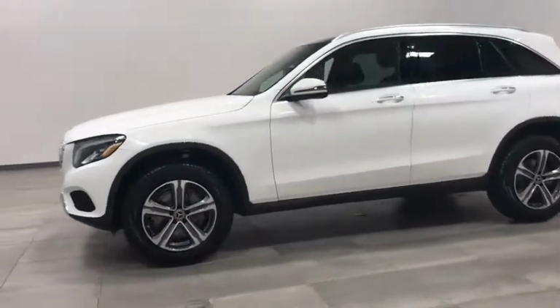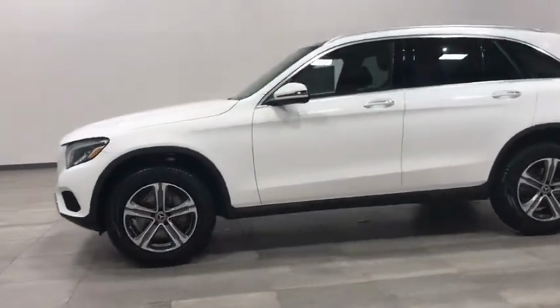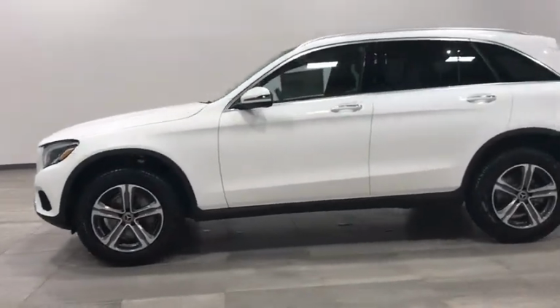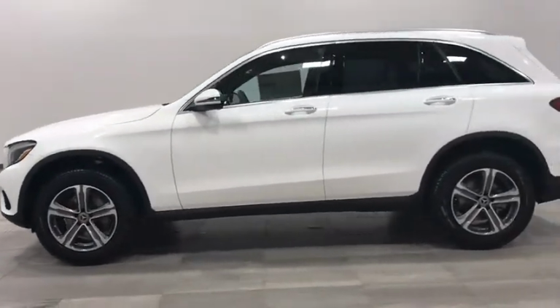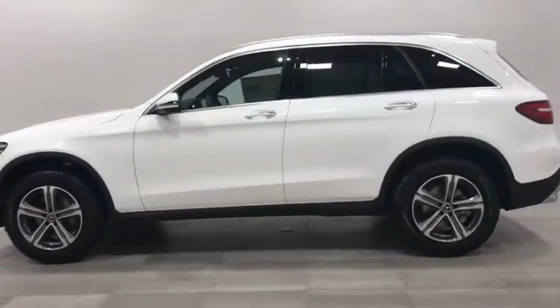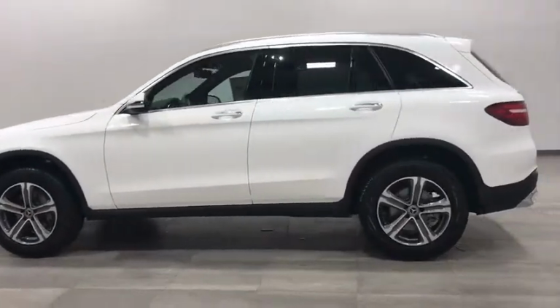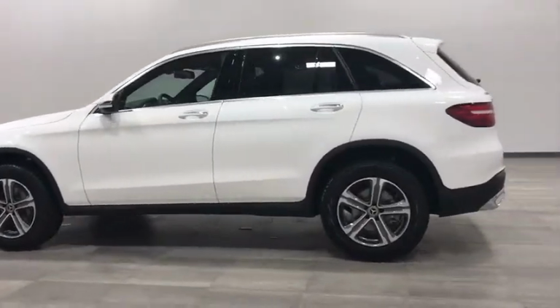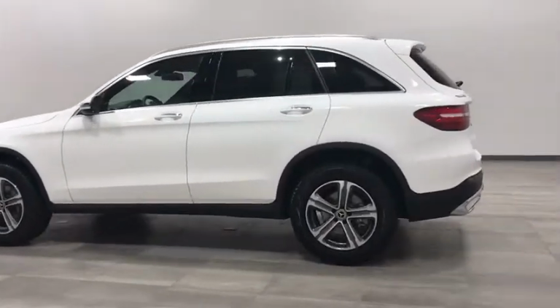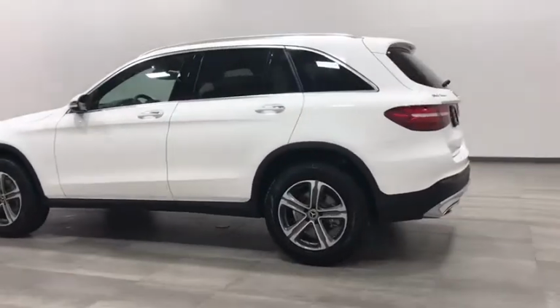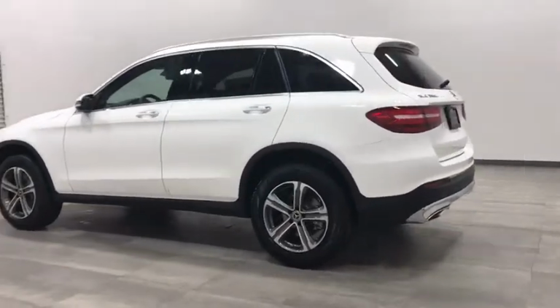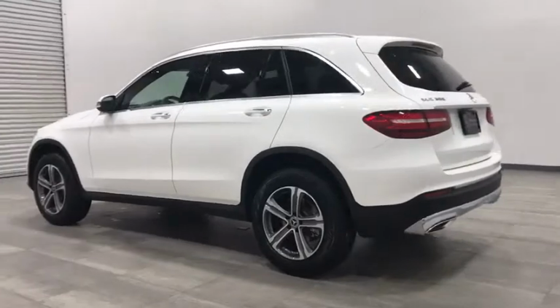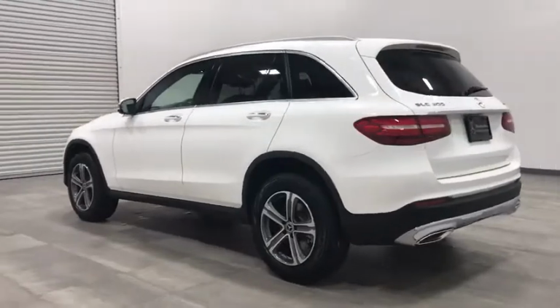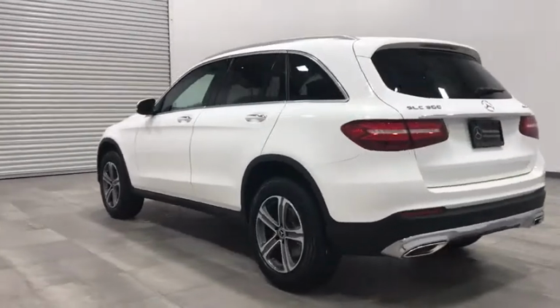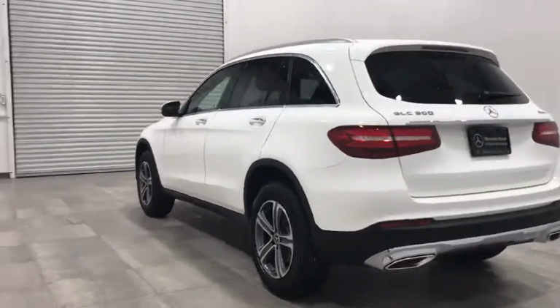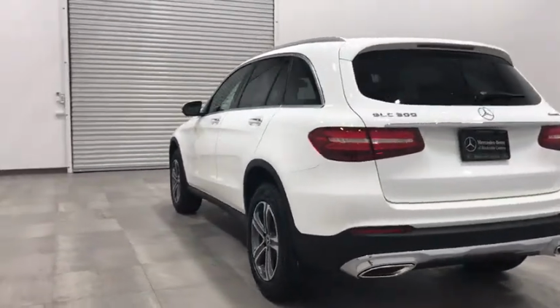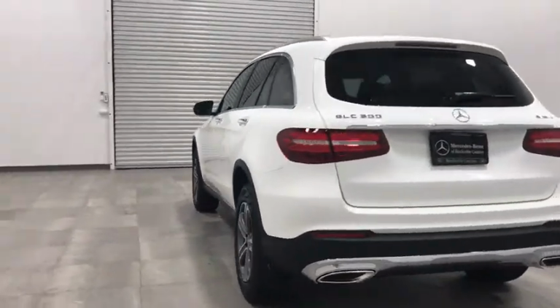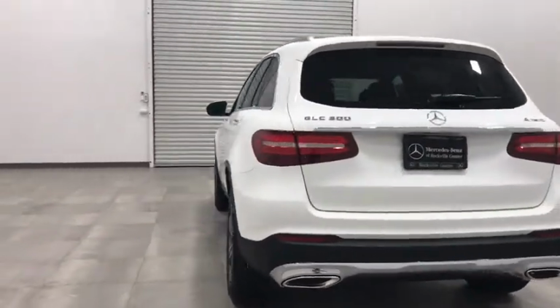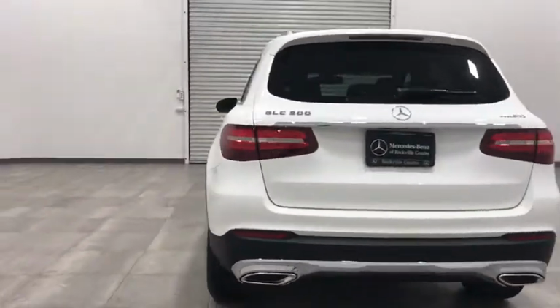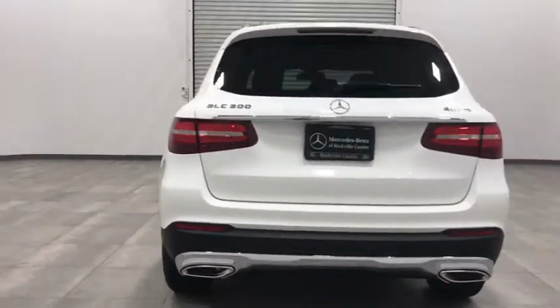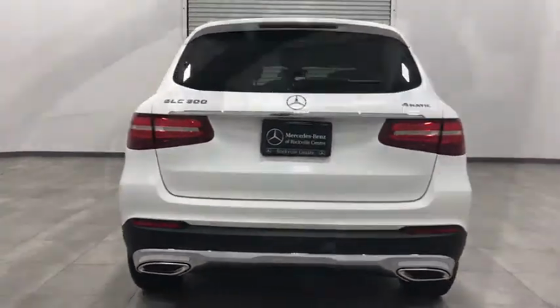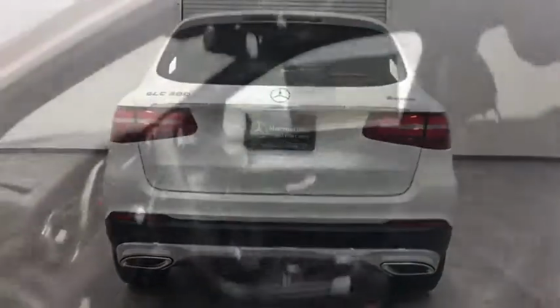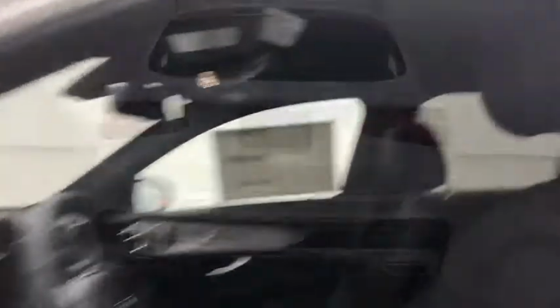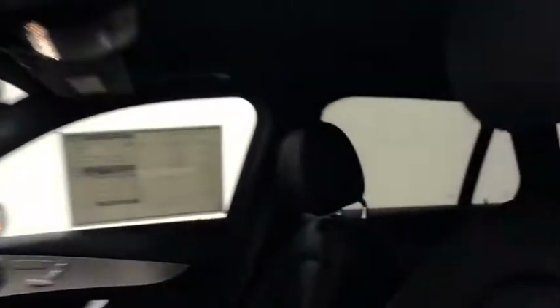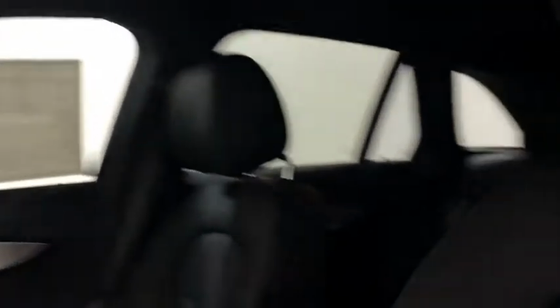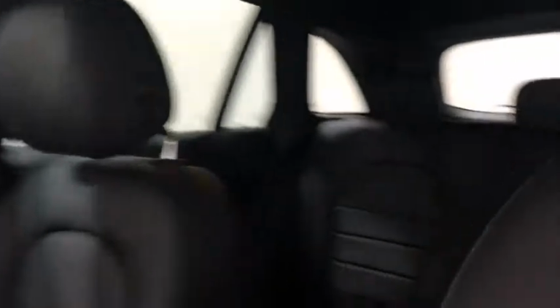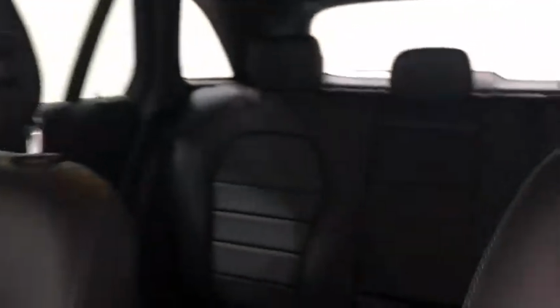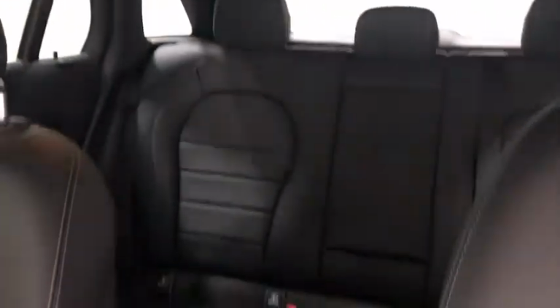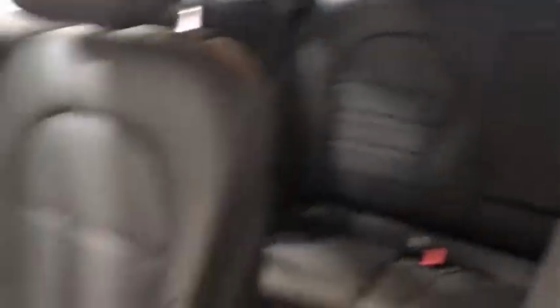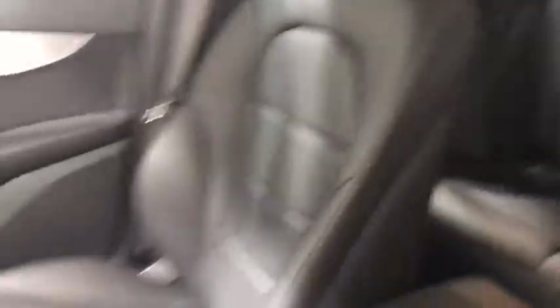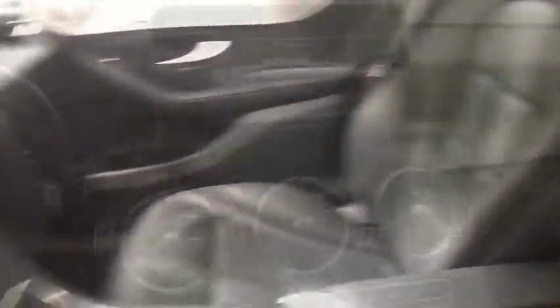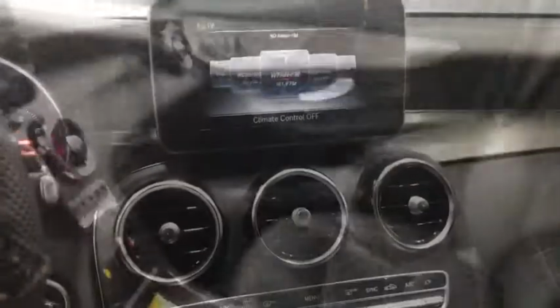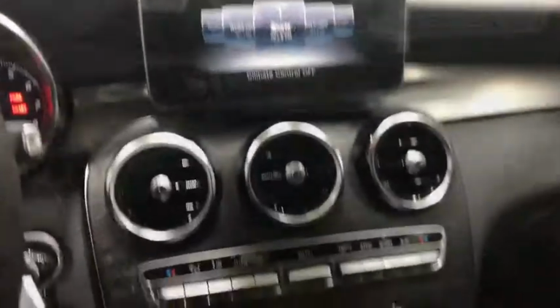Power passenger seat, anti-lock braking system, backup camera, traction control, remote engine start, keyless entry, stability control, steering wheel audio controls, power liftgate, all-wheel drive.